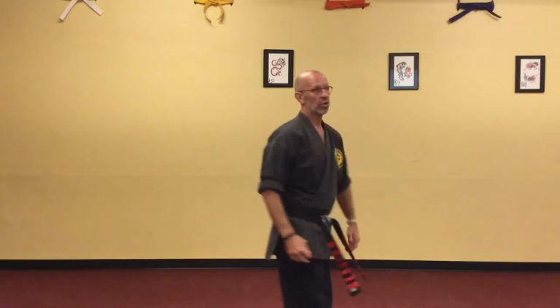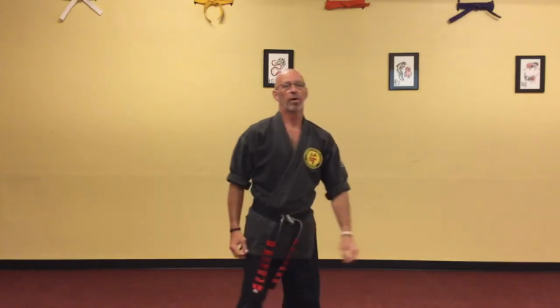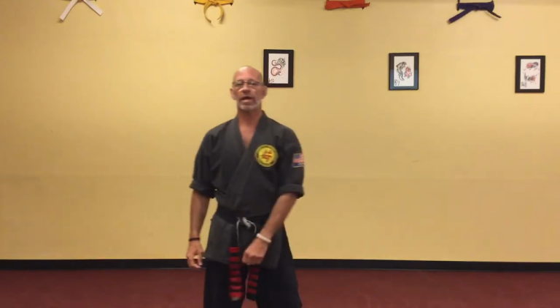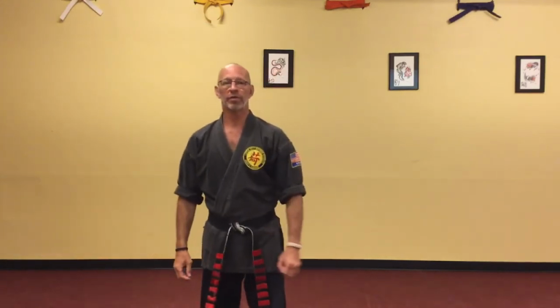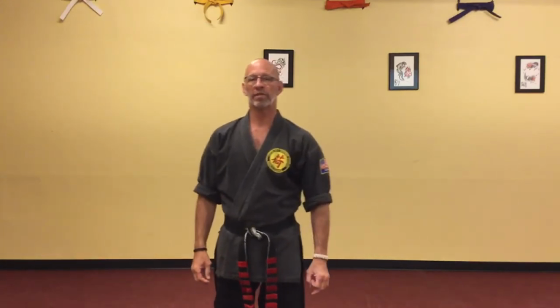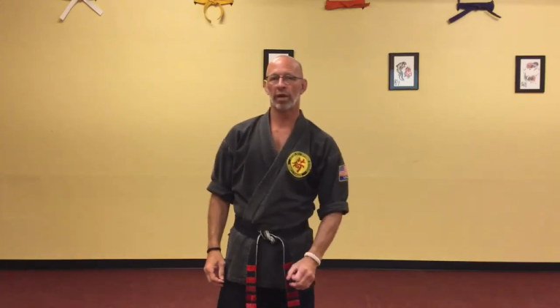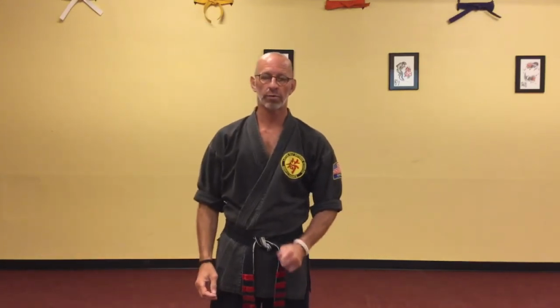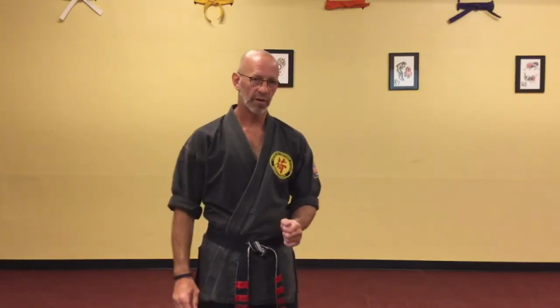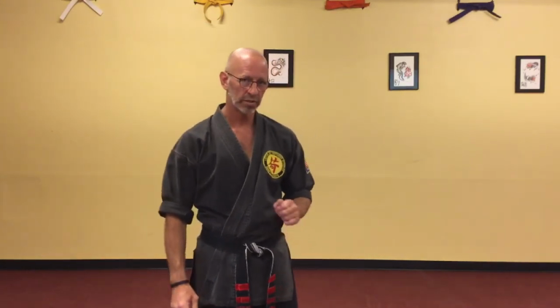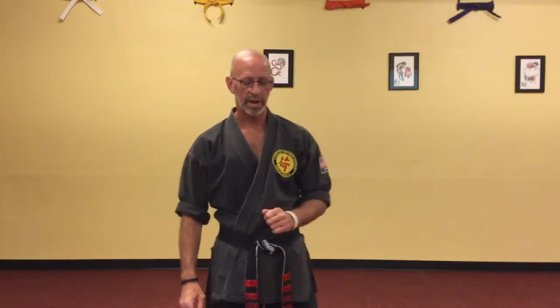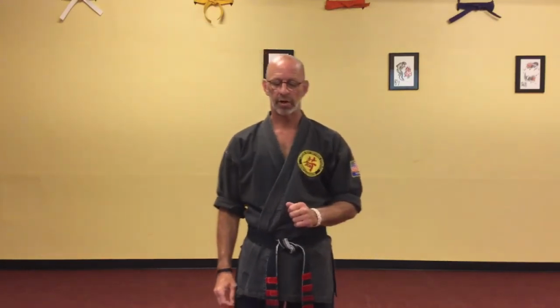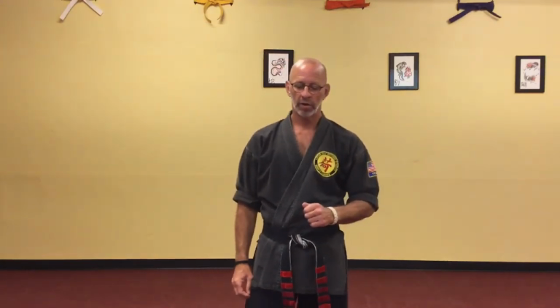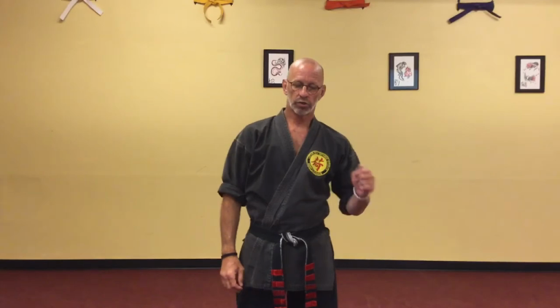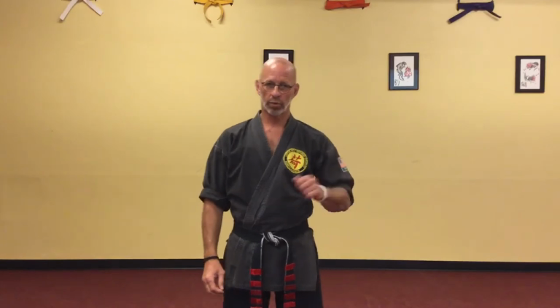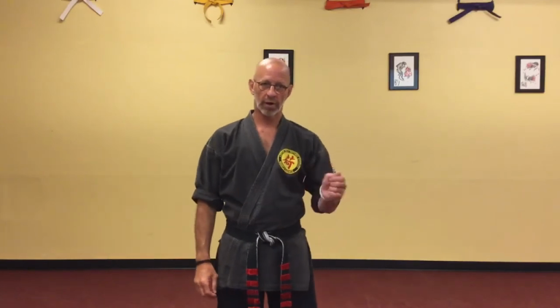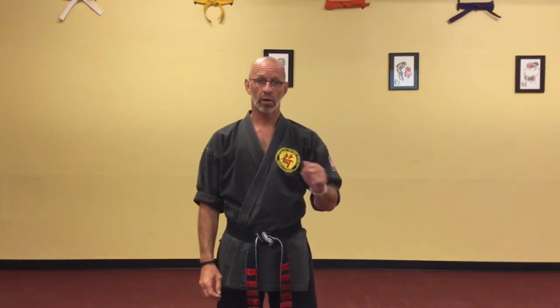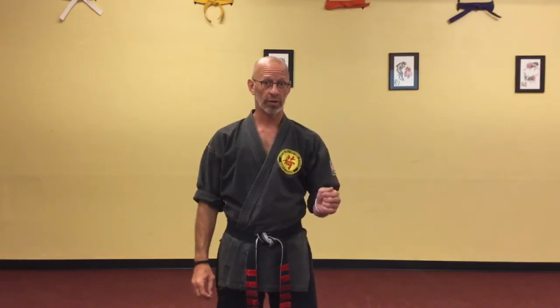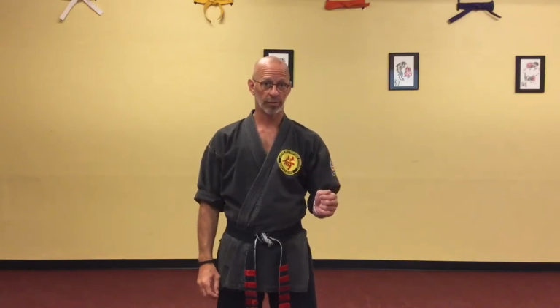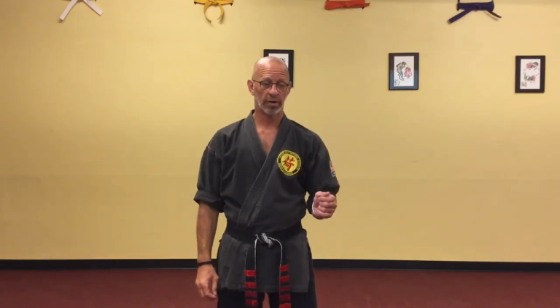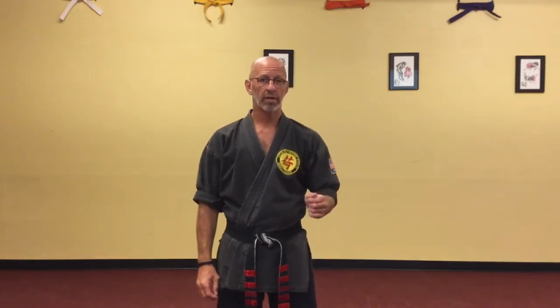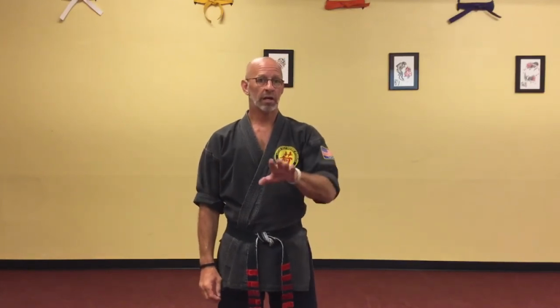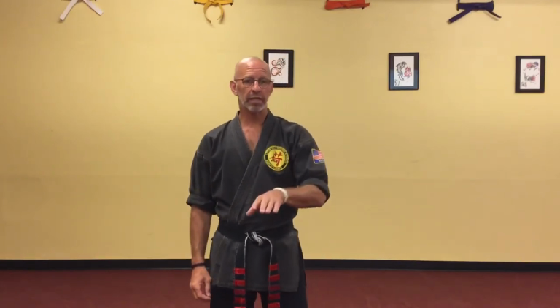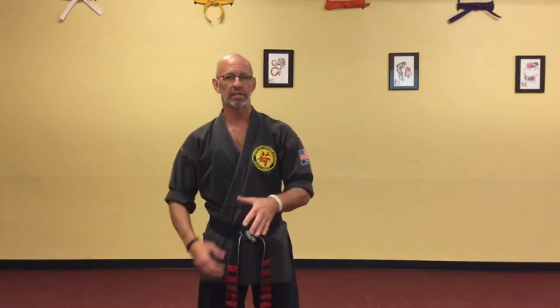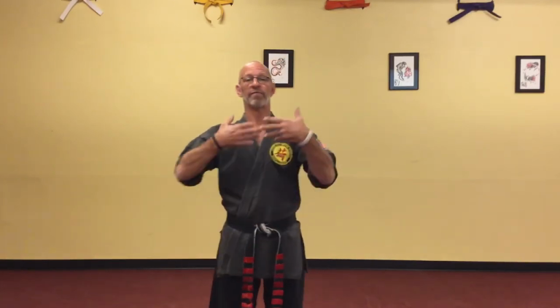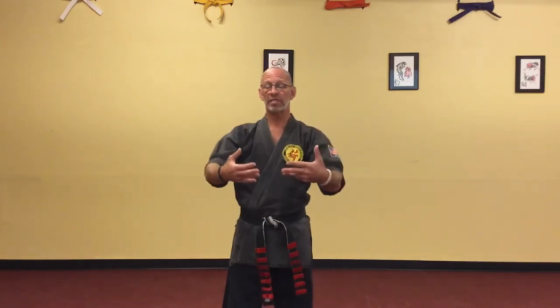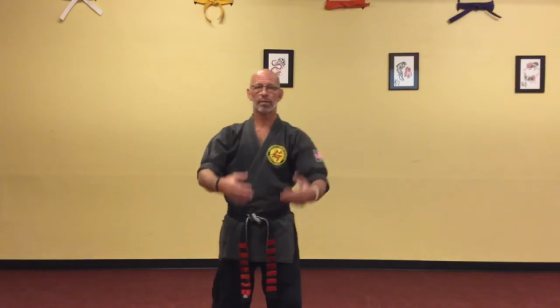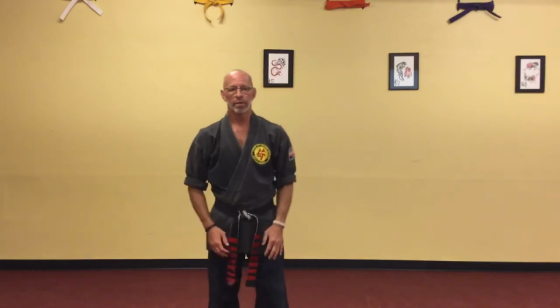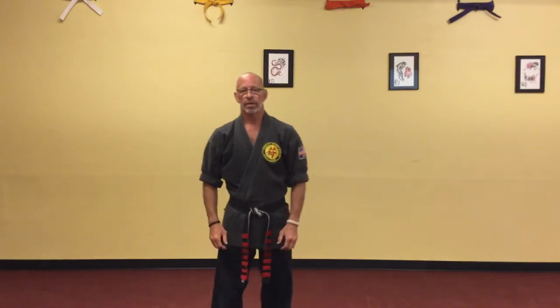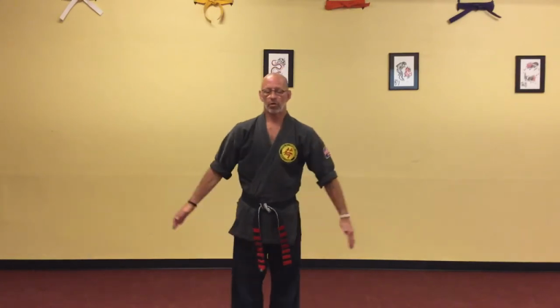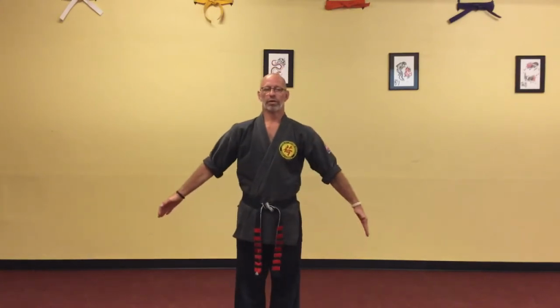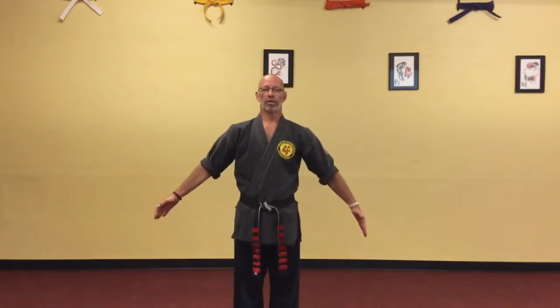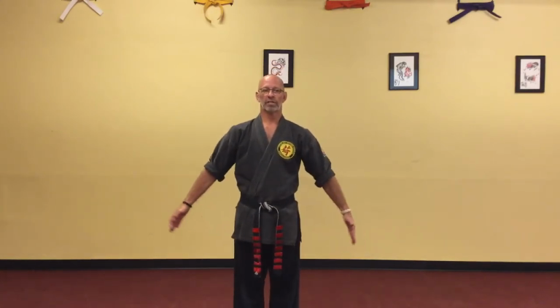So part A, if you can think of it this way, is always going to follow the same pattern of strike, block, strike, block all the way through. I'm going to do it again, but this time facing the camera. Here we go — part A of the two-man fist set.